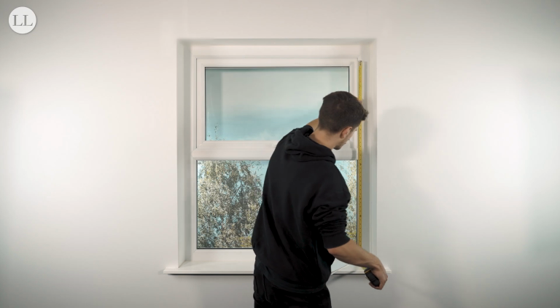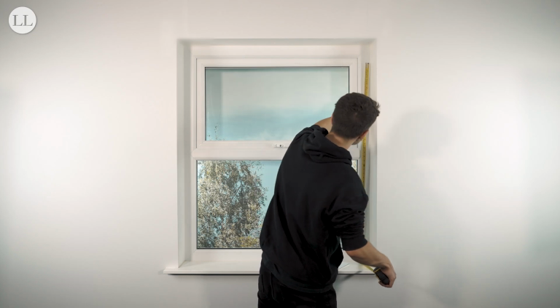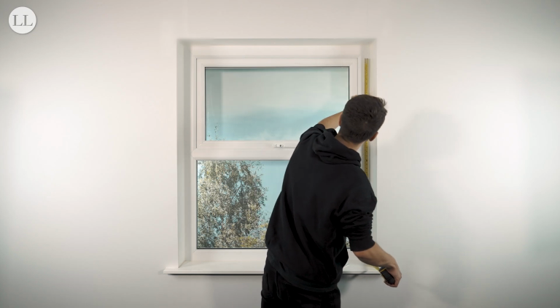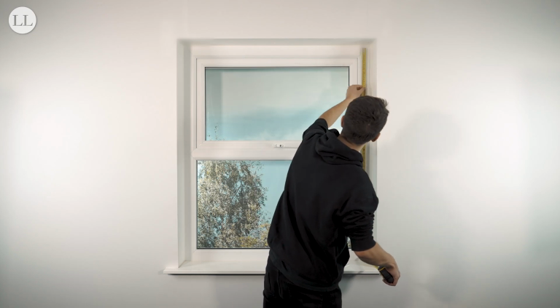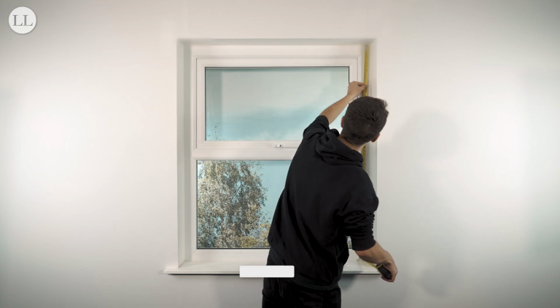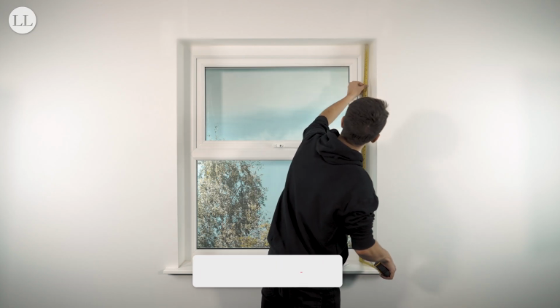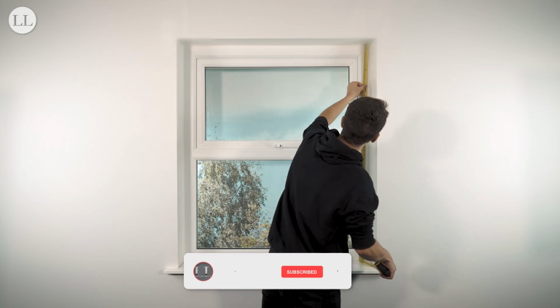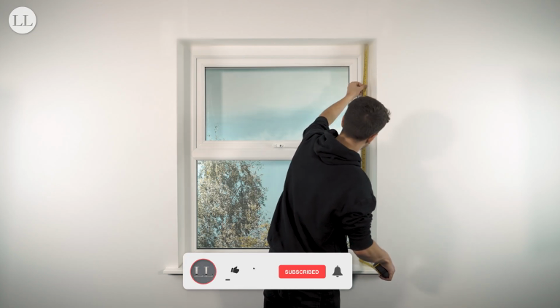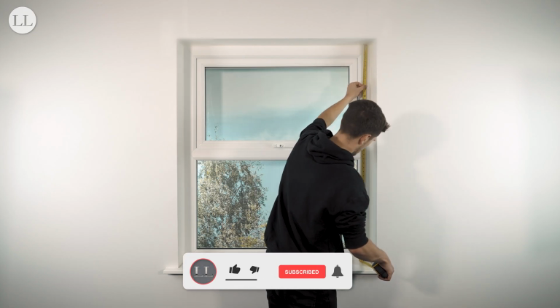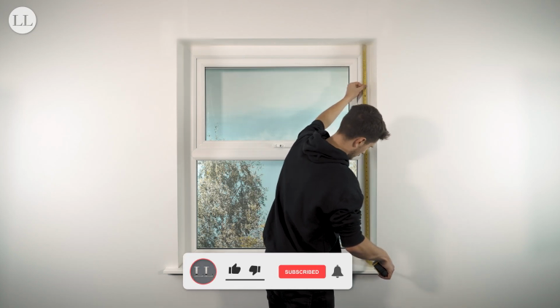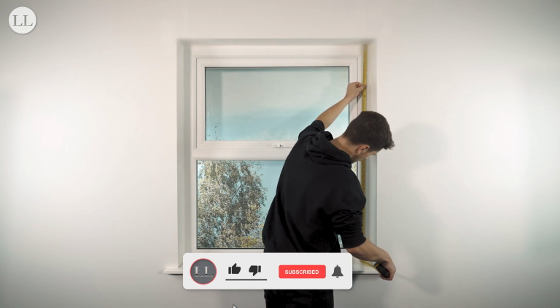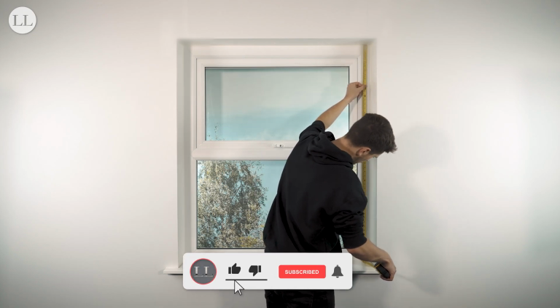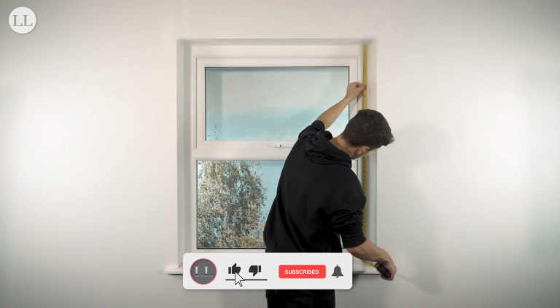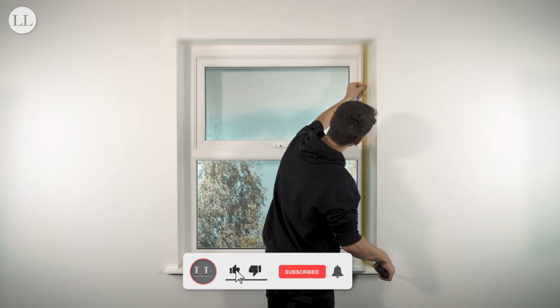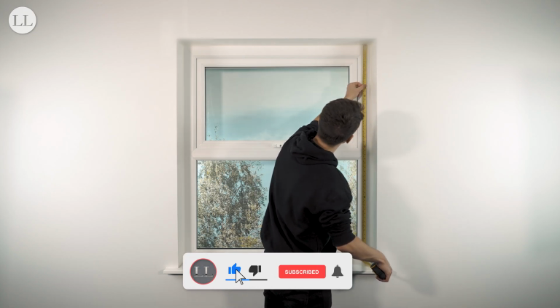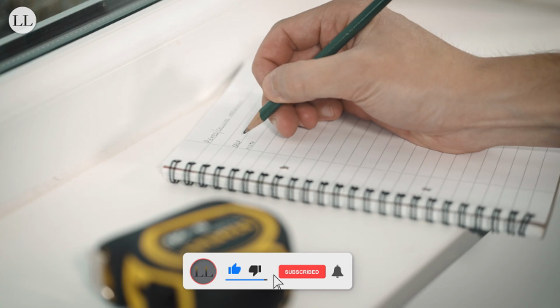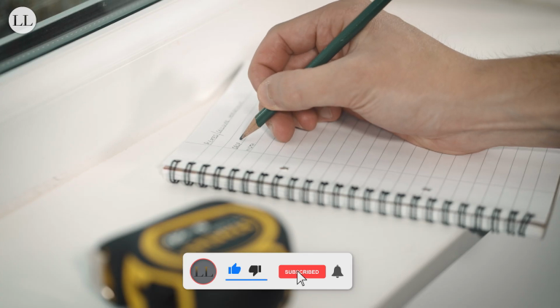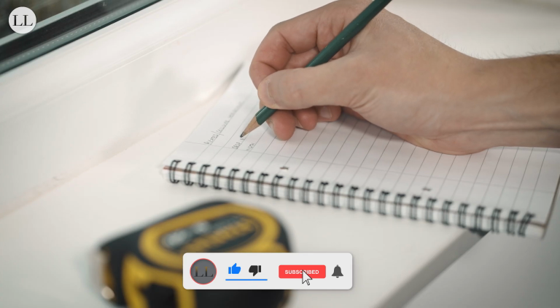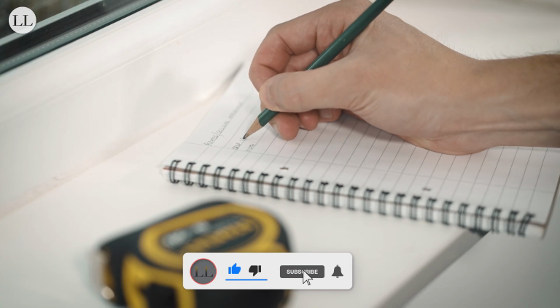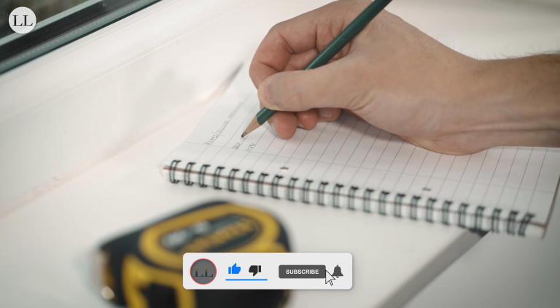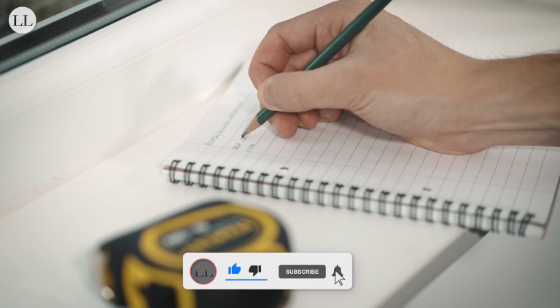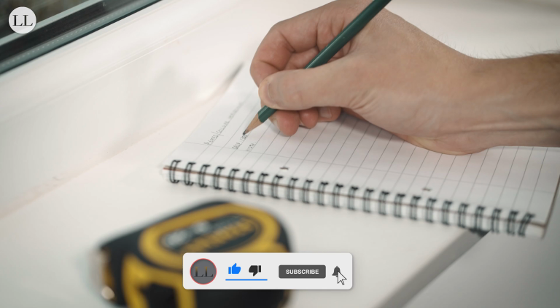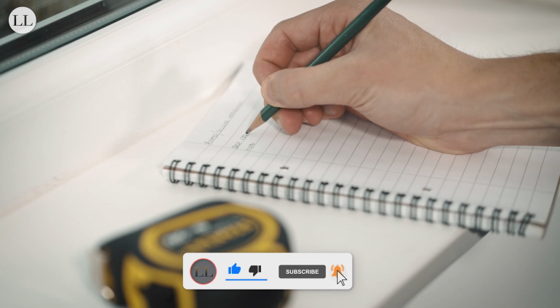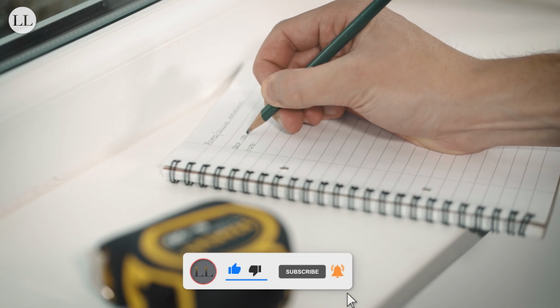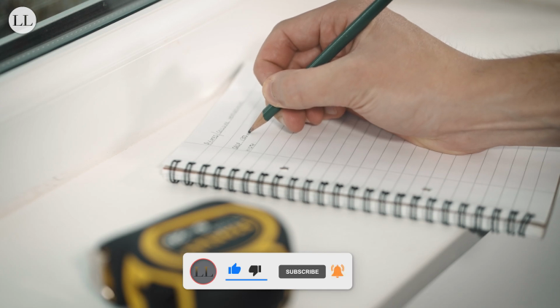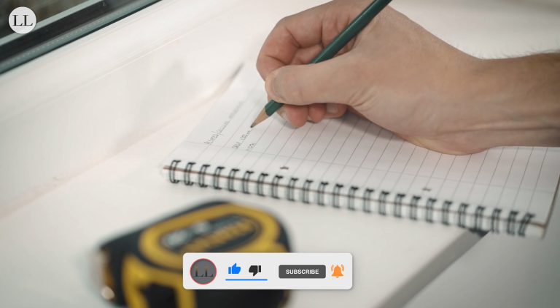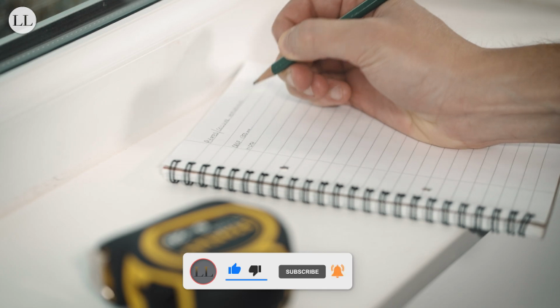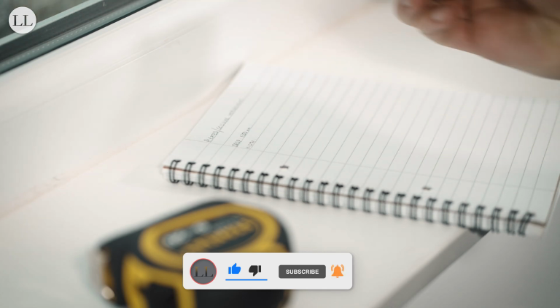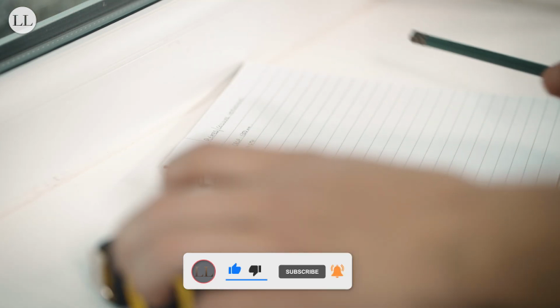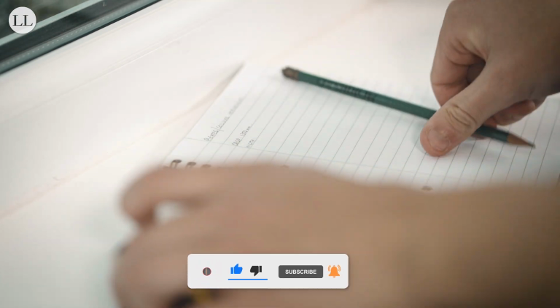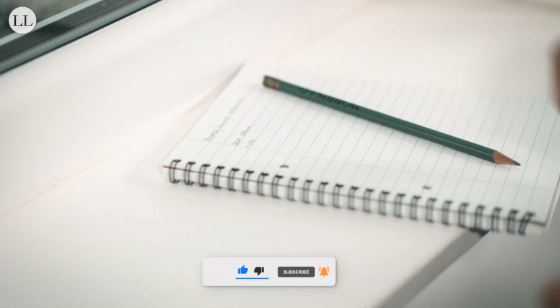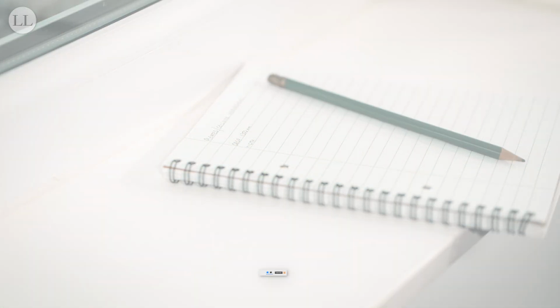And note down the smallest measurement of the three. That's how to measure for a three-hank pleated or cellular blind. Thanks for watching, and remember to like and subscribe for more on How To Blinds.